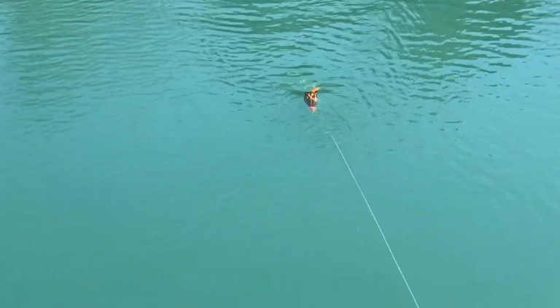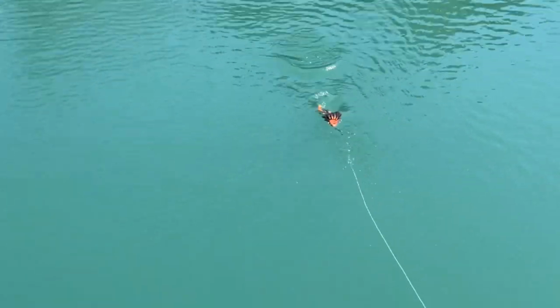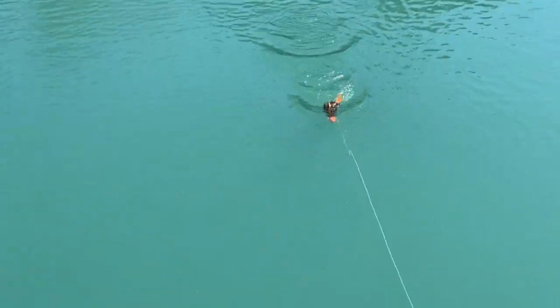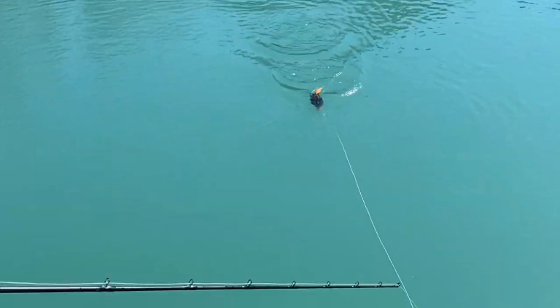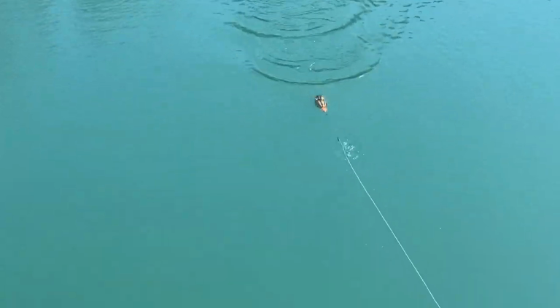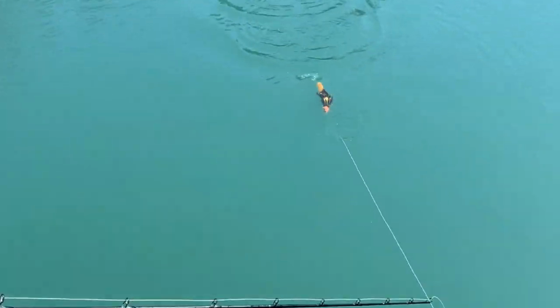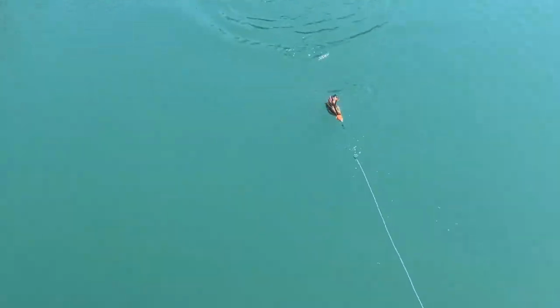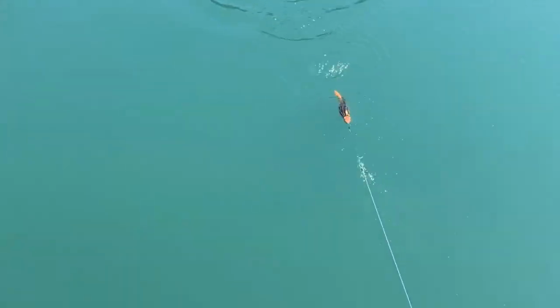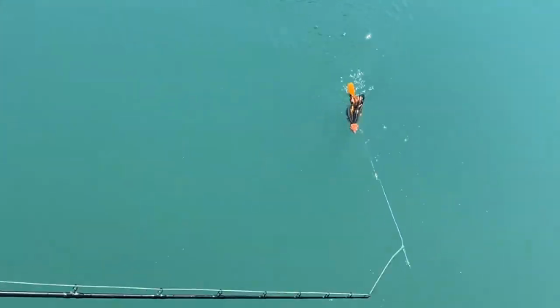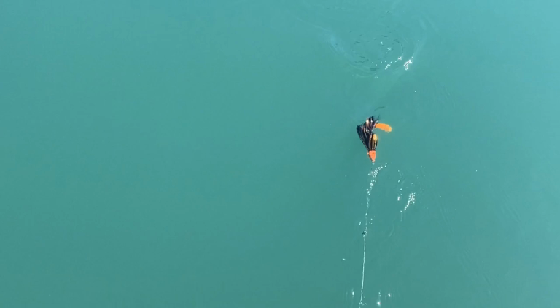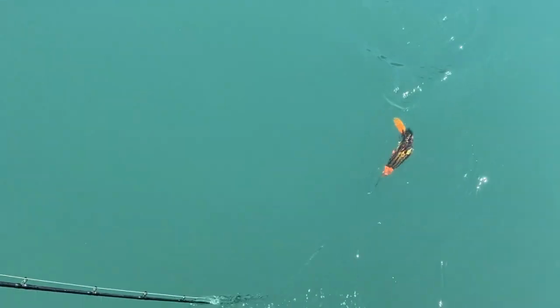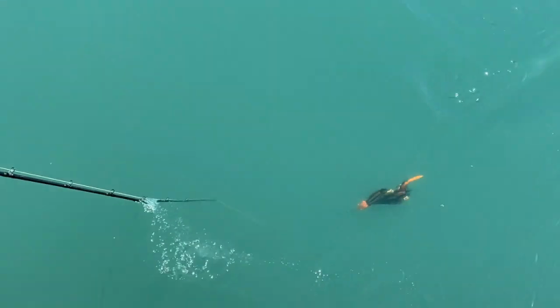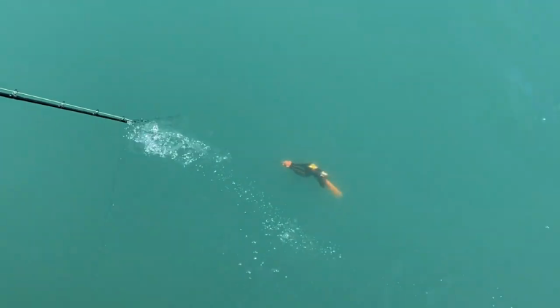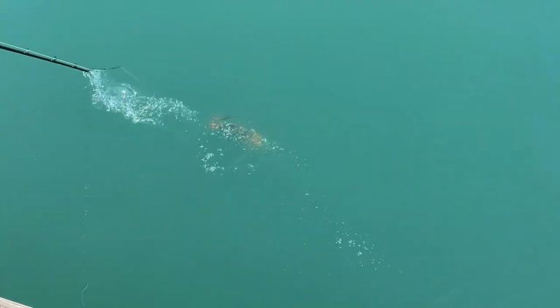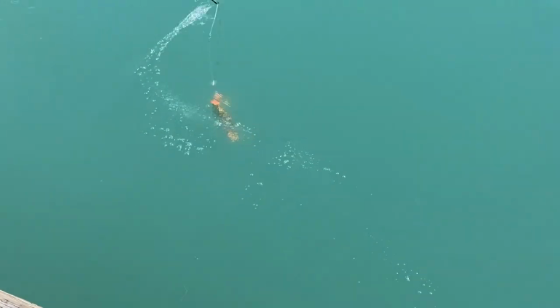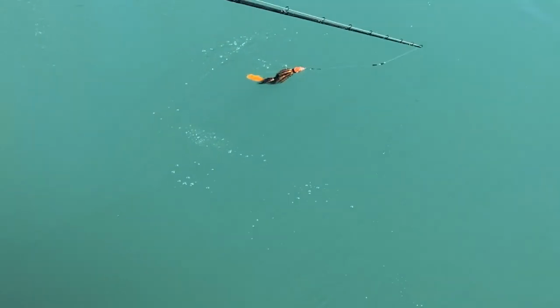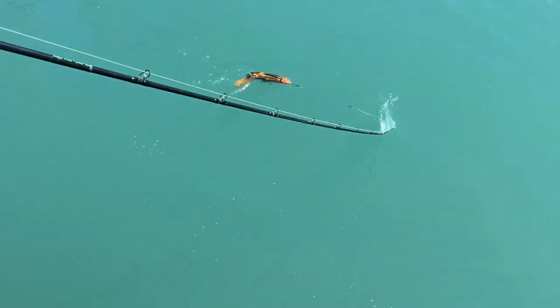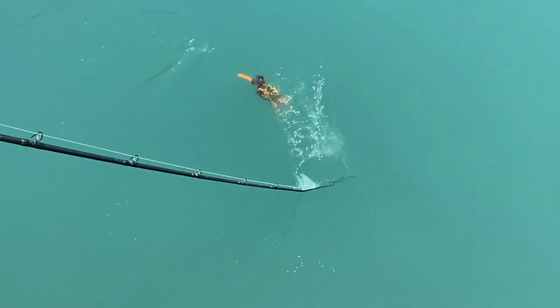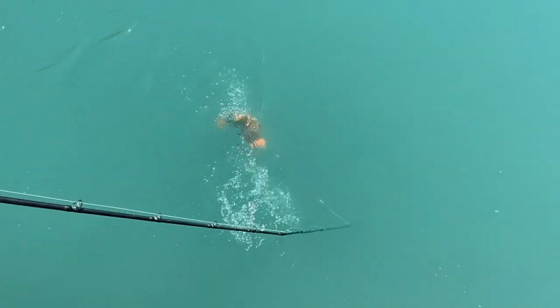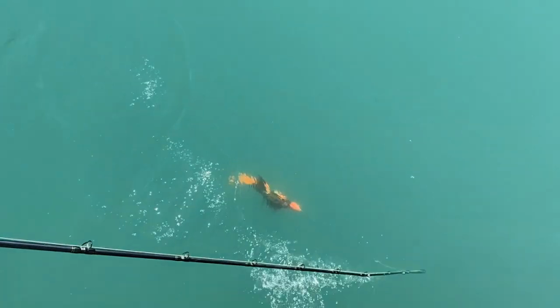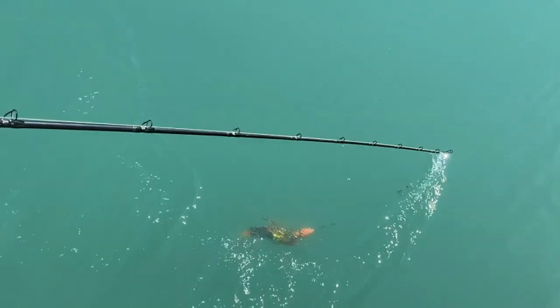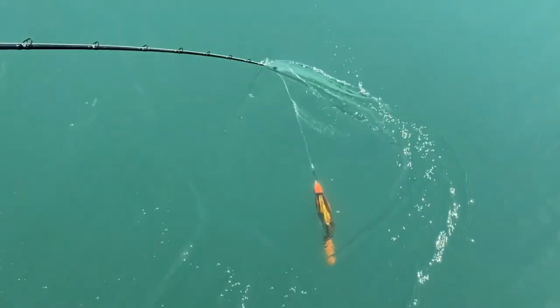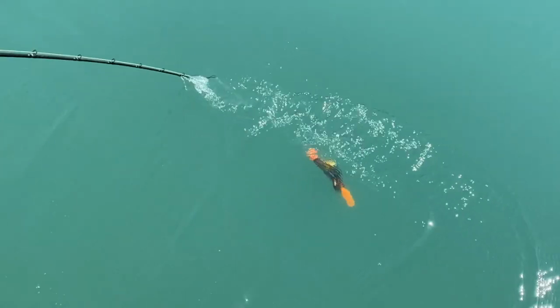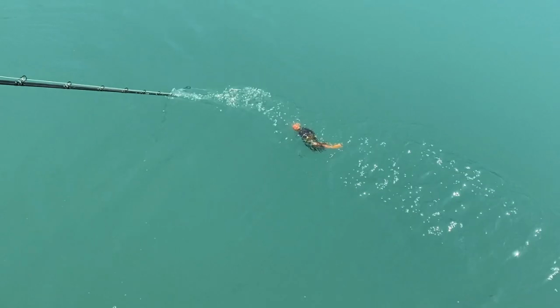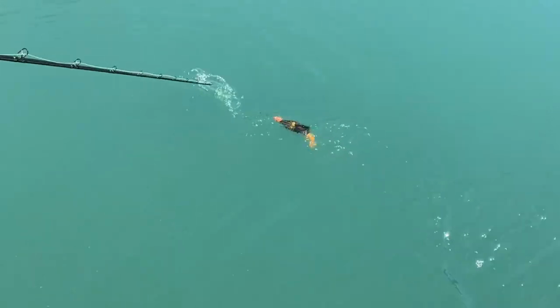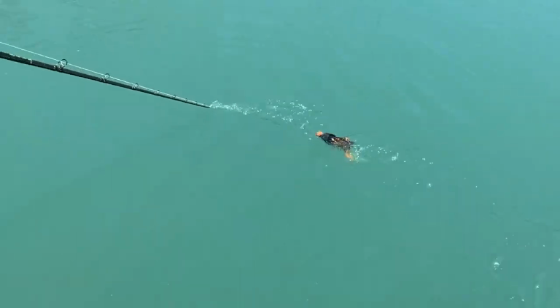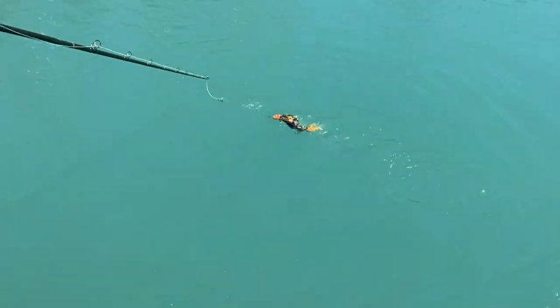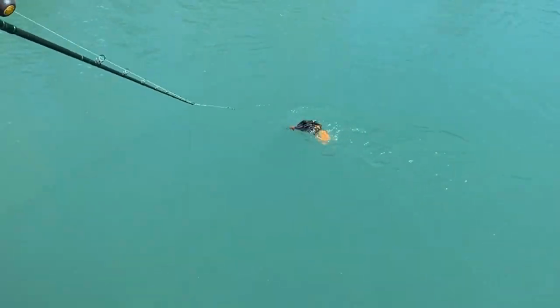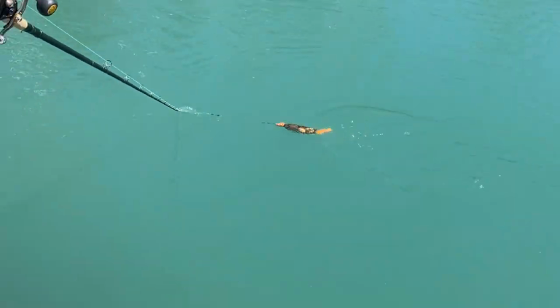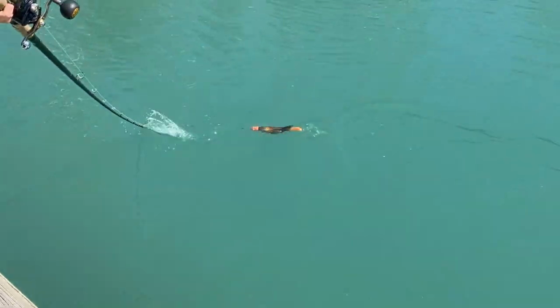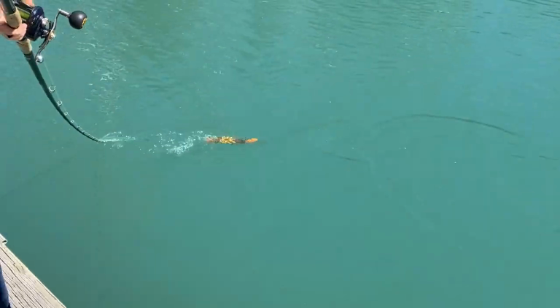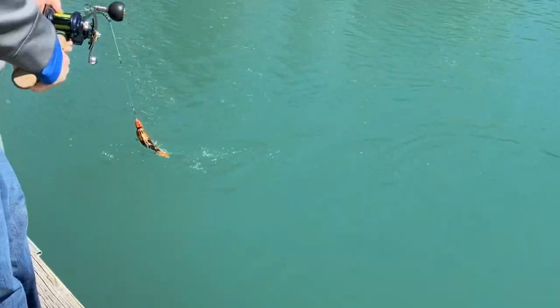So again, this is working it with fast twitches. You can see each time that bait stops, that tail catches up real quick — it does some pretty neat stuff in the water.